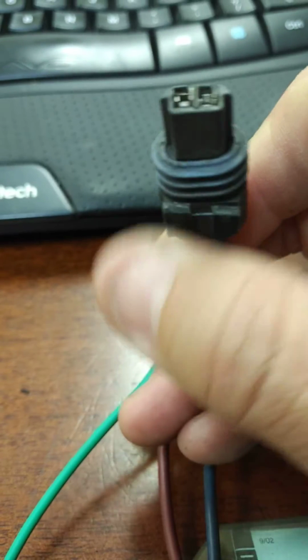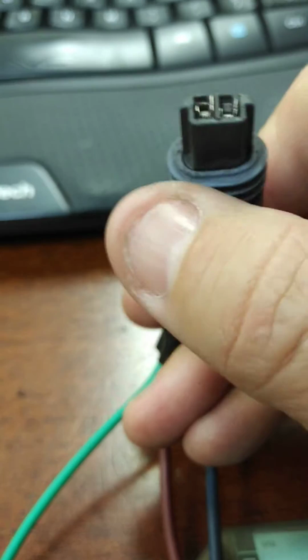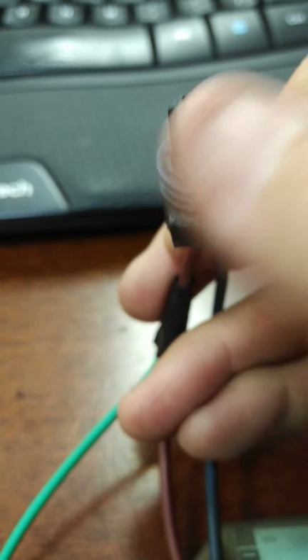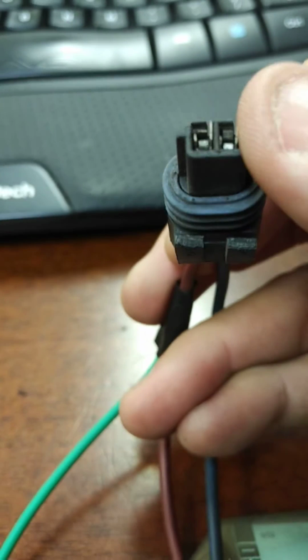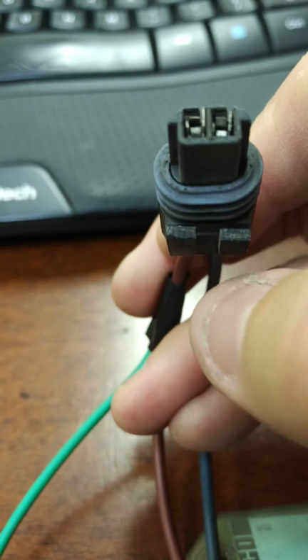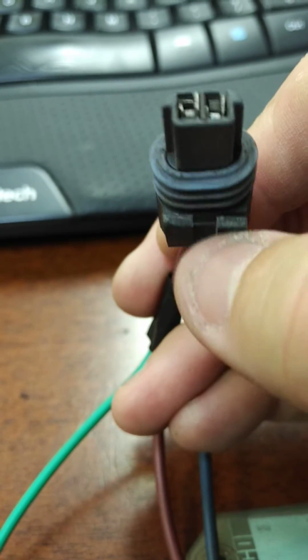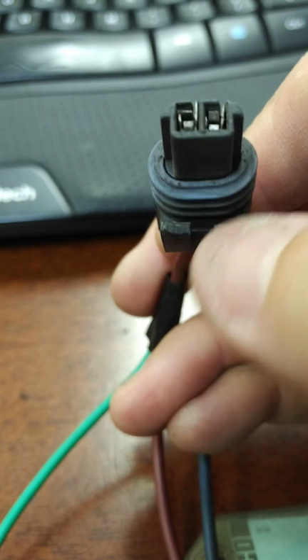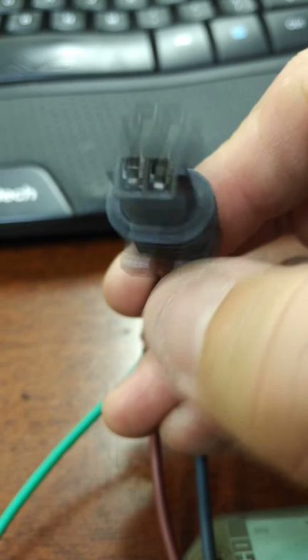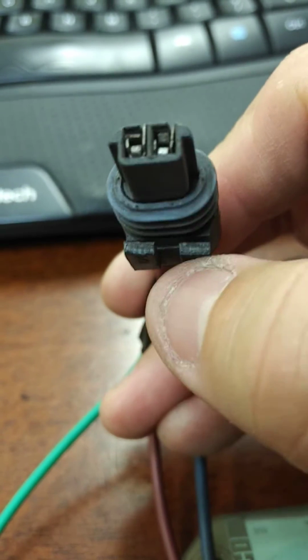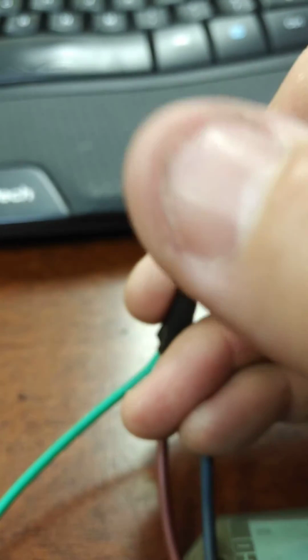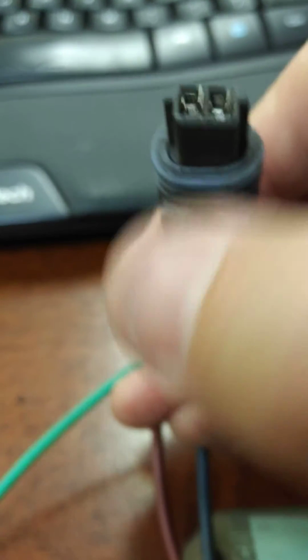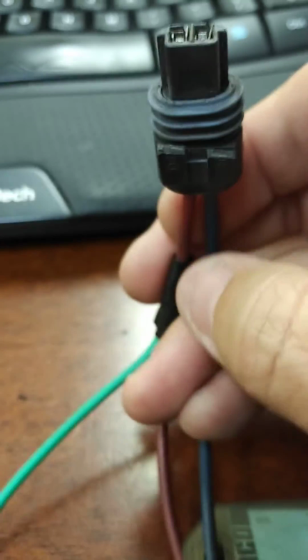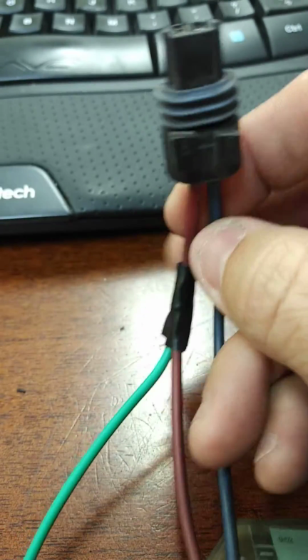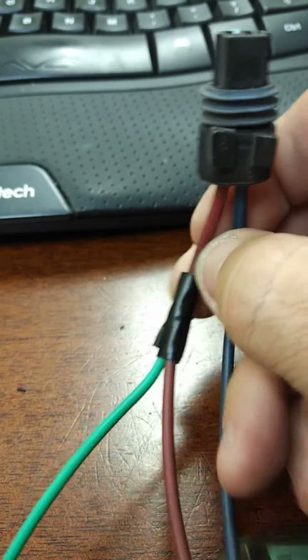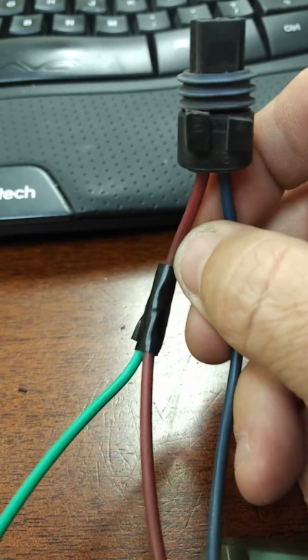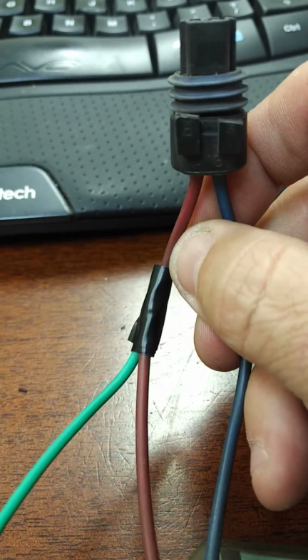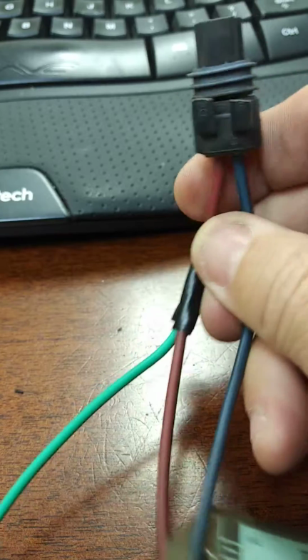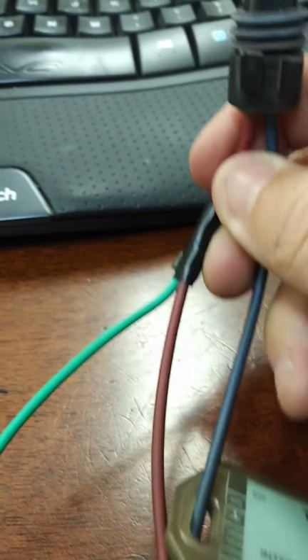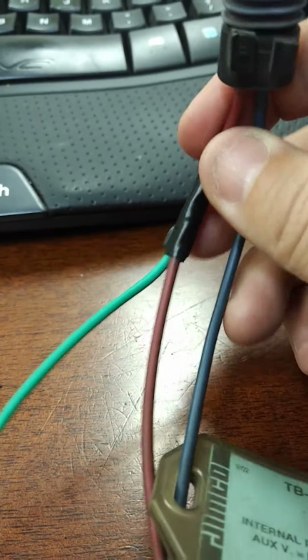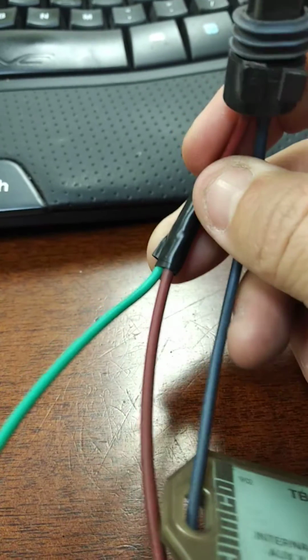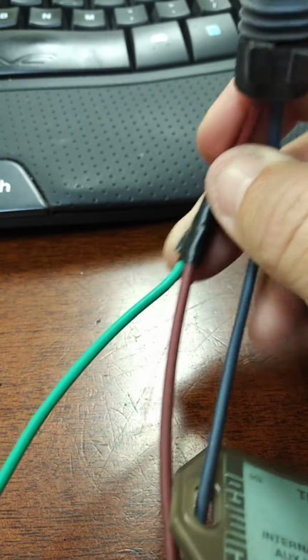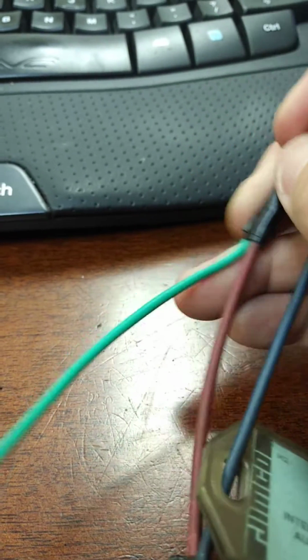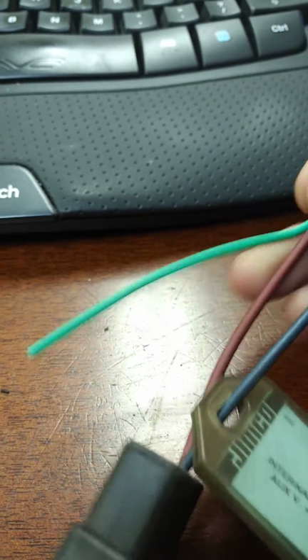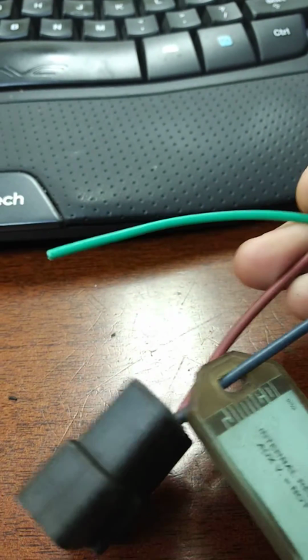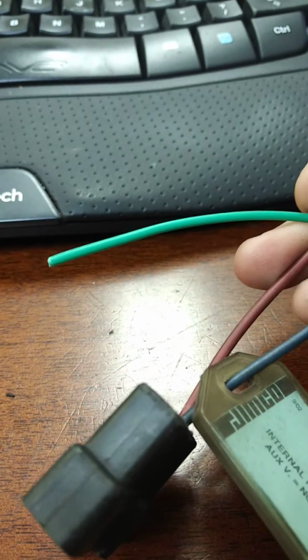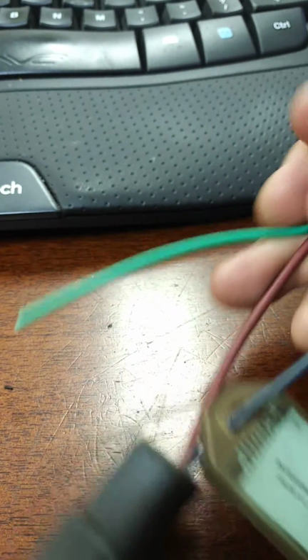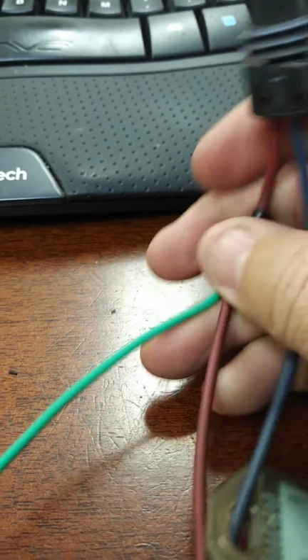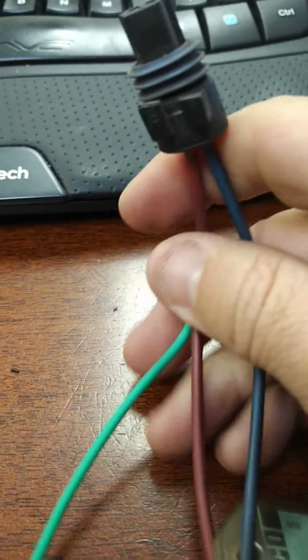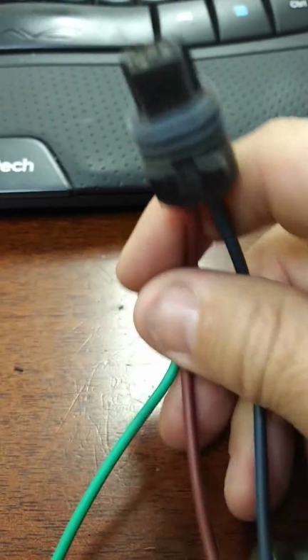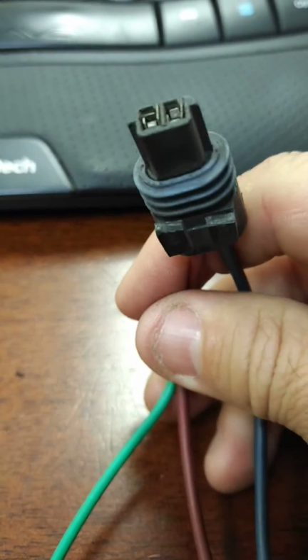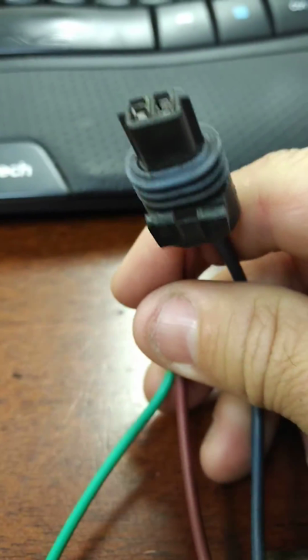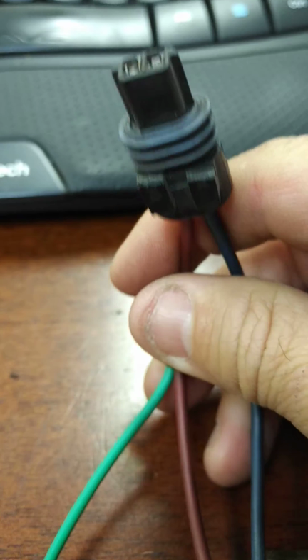Again, with the locking tab facing you, it's the wire on the left-hand side. Tap into it and connect this to the alternator positive post. That'll turn off your light.